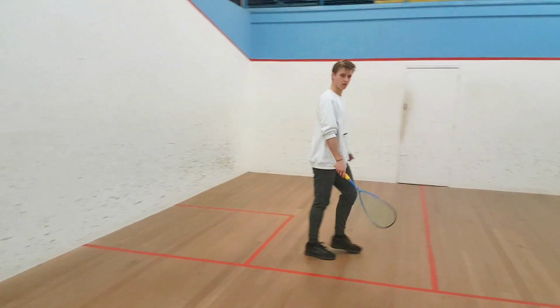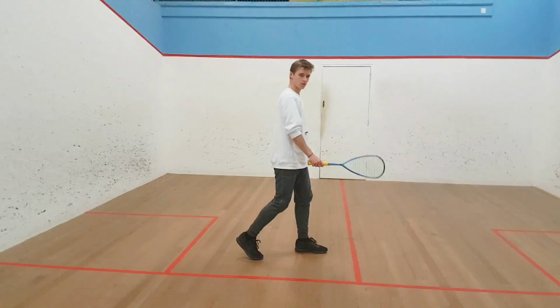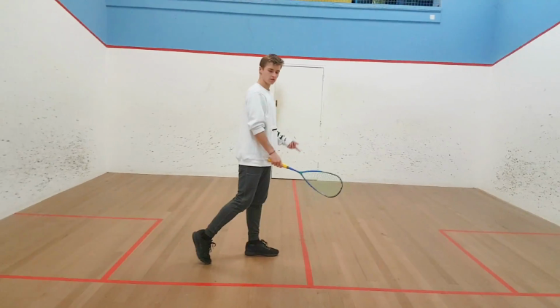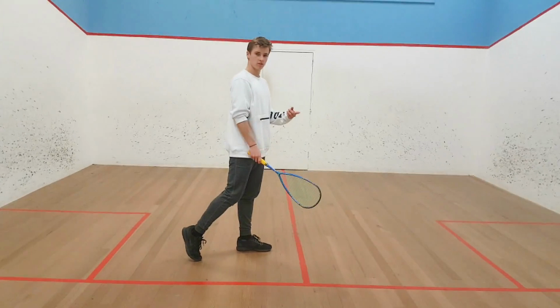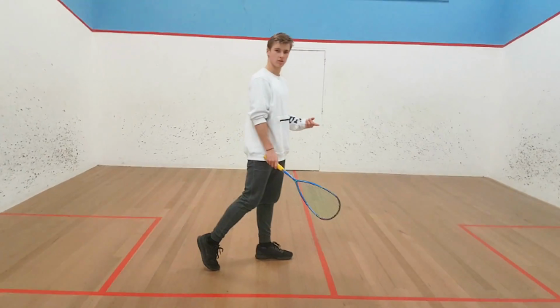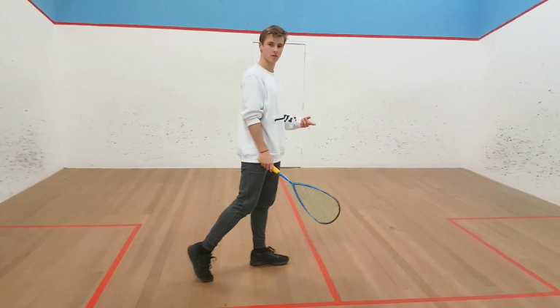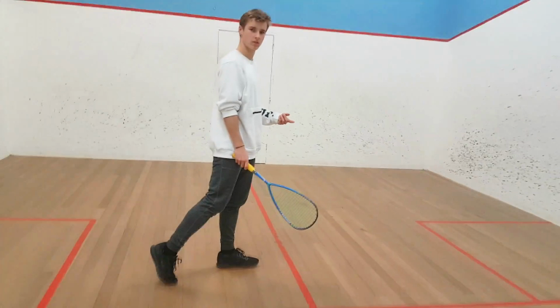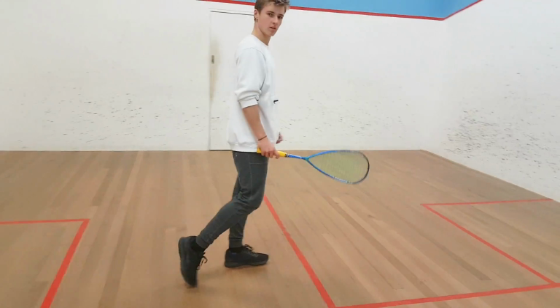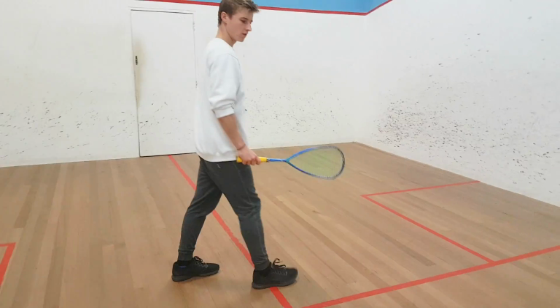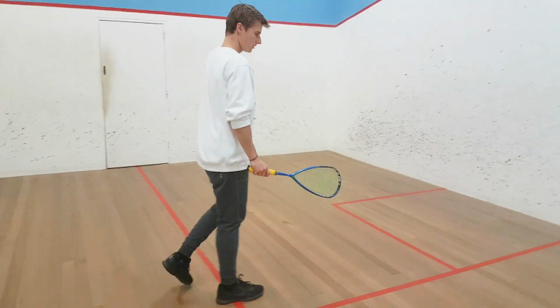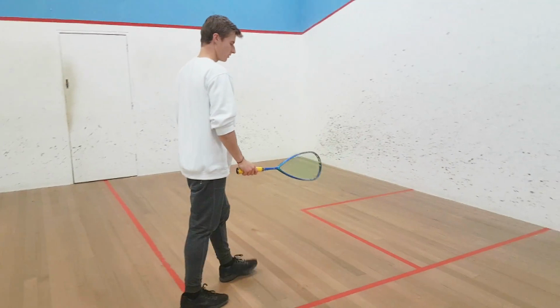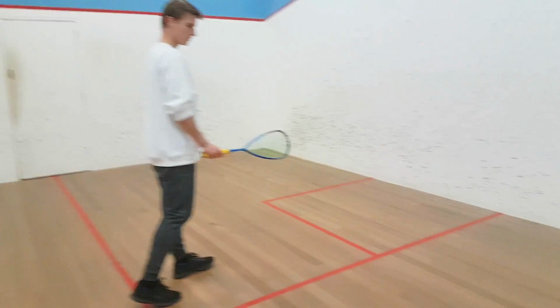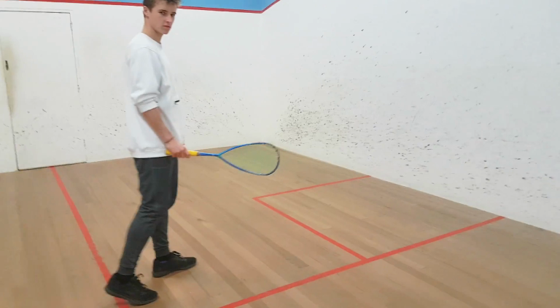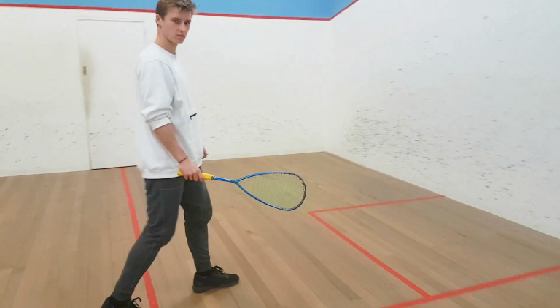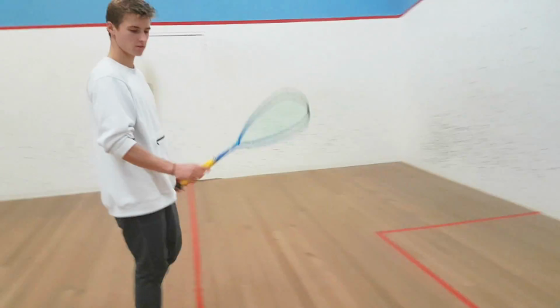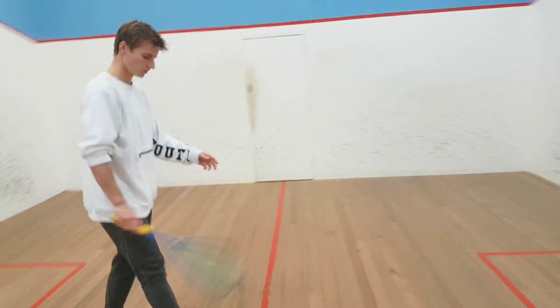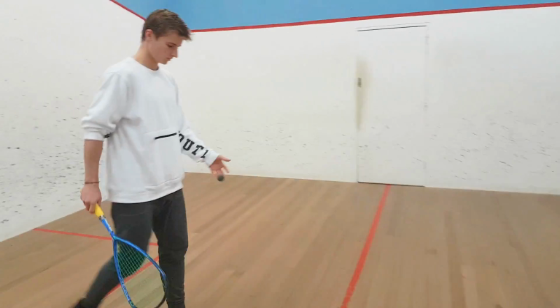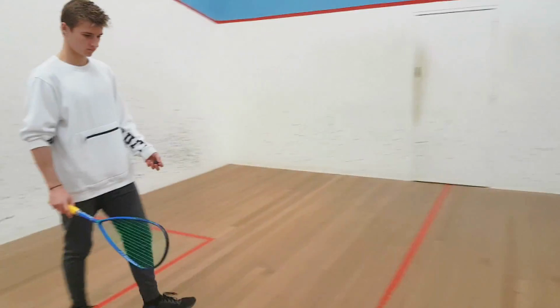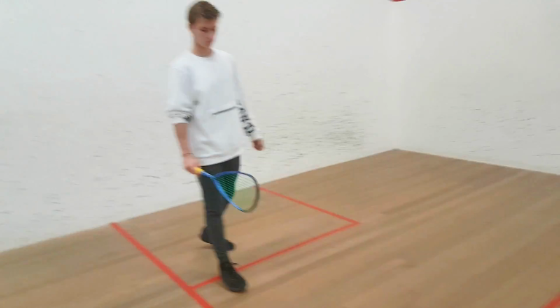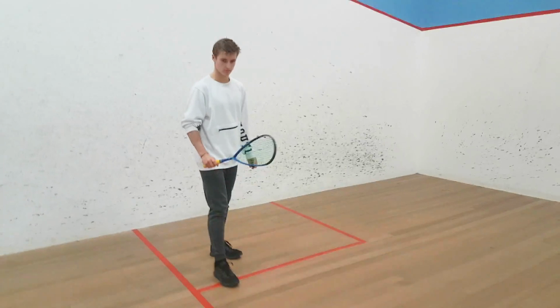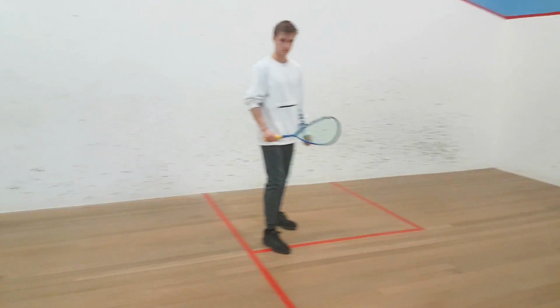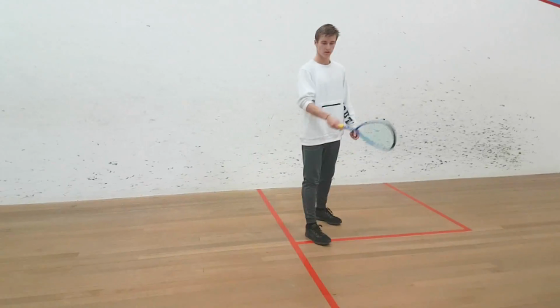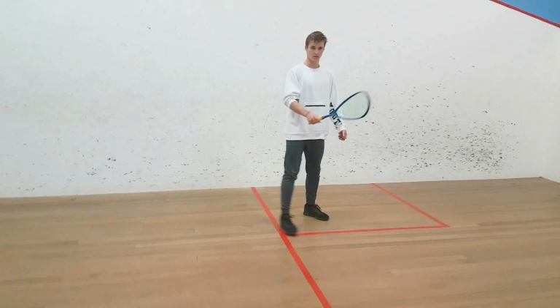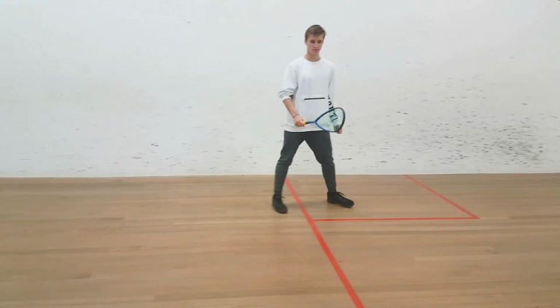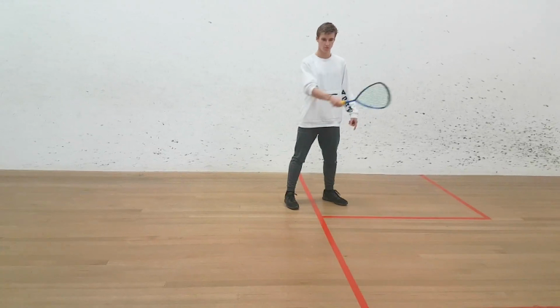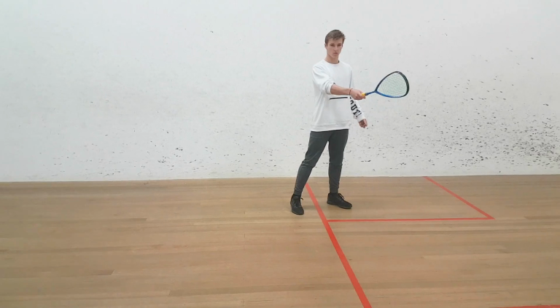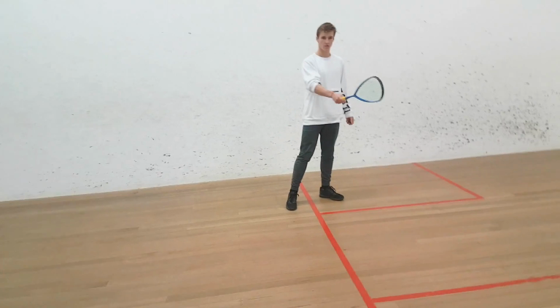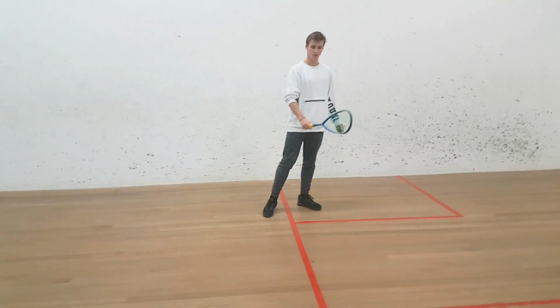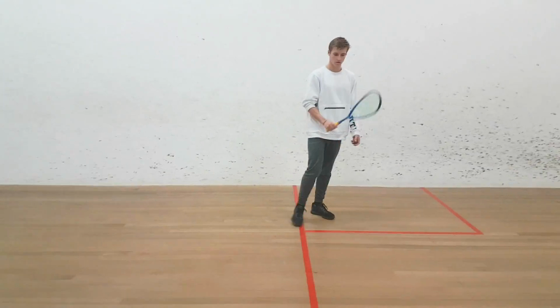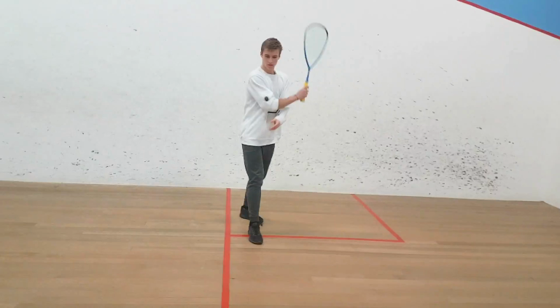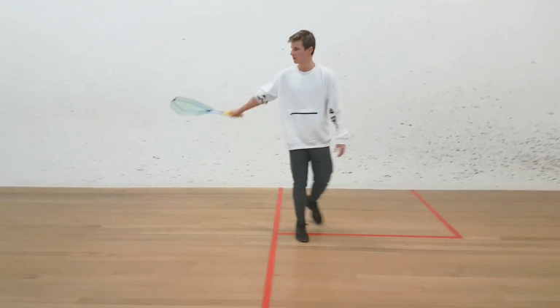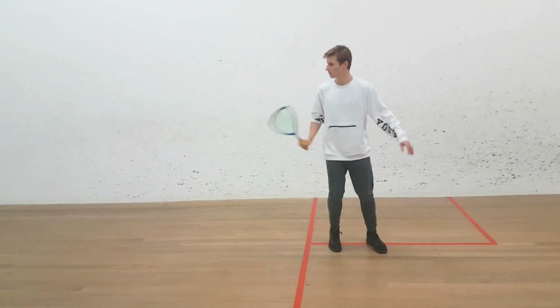She's going to say you're probably not swinging through. Let's do the backhand. Sorry mate, alright. He's bossing around Barb.